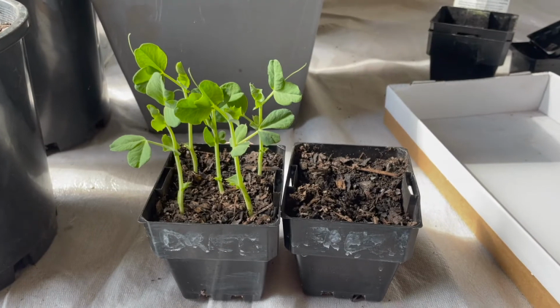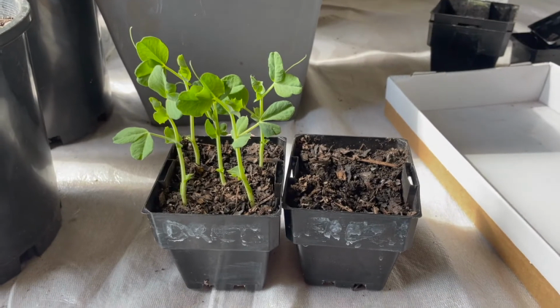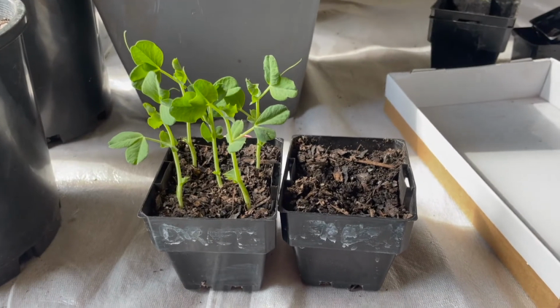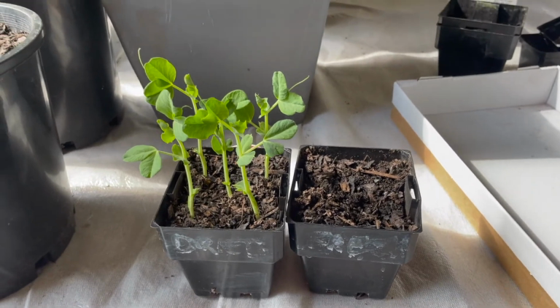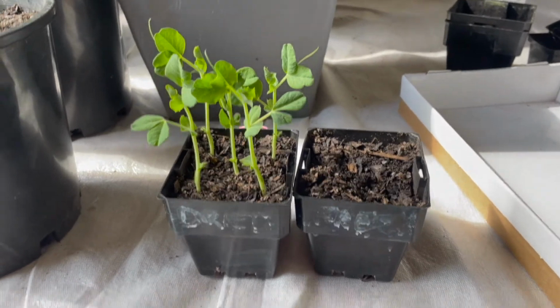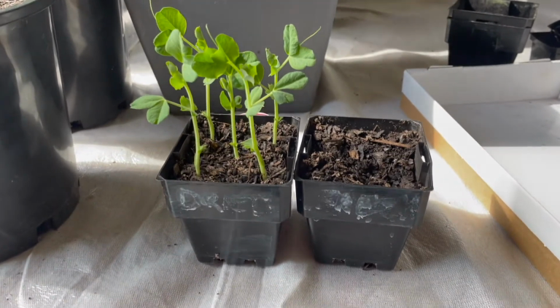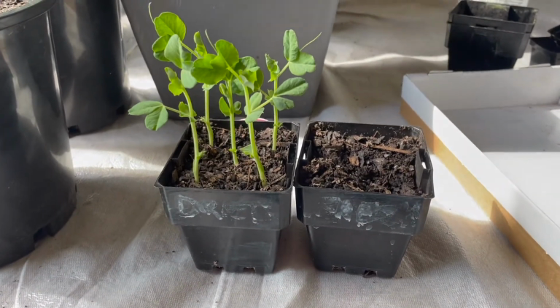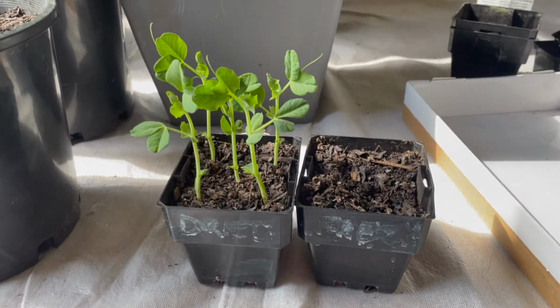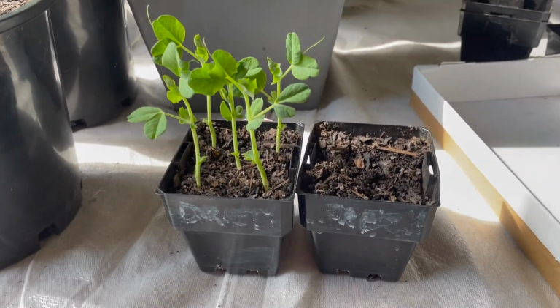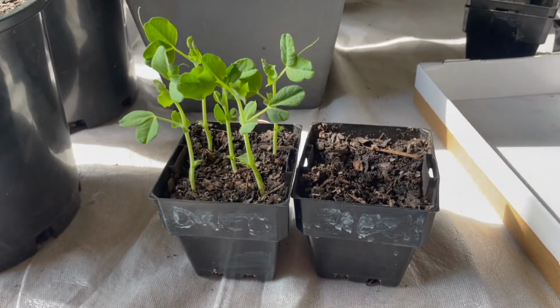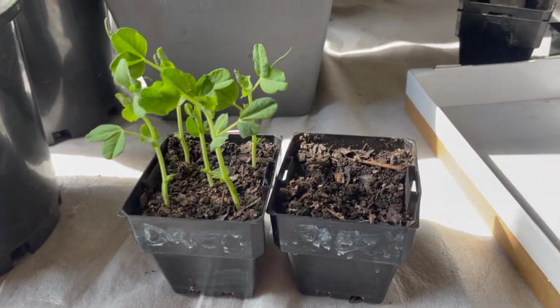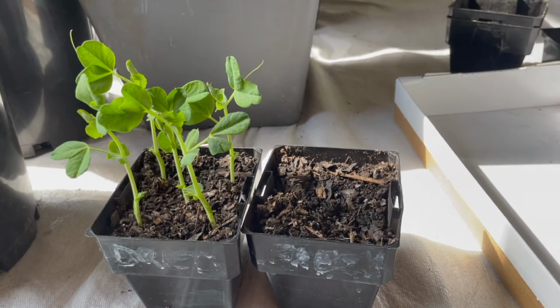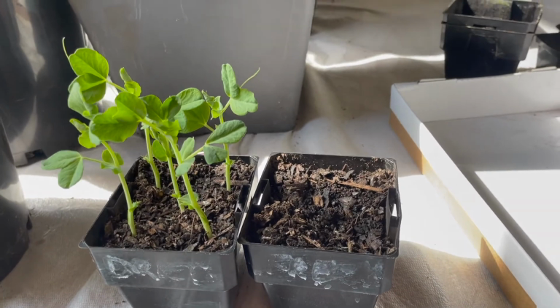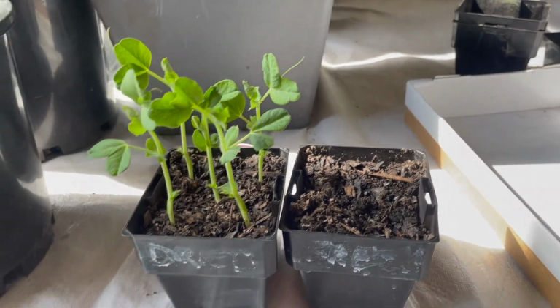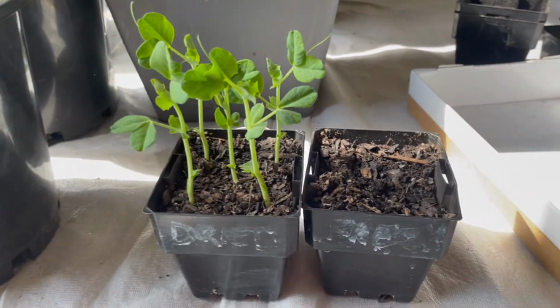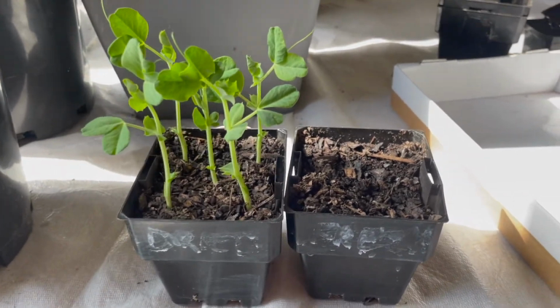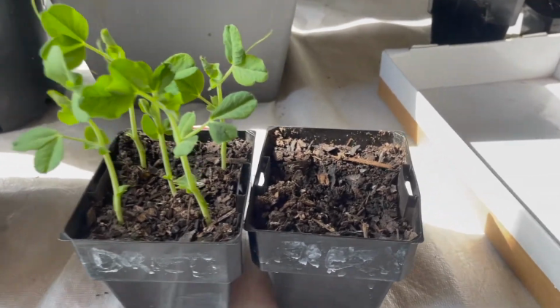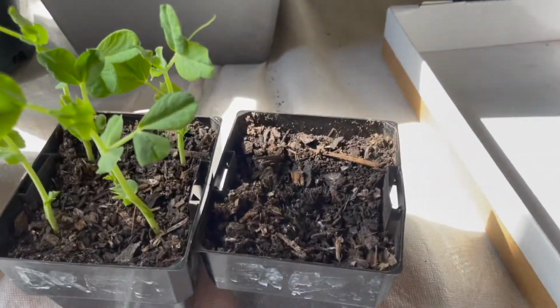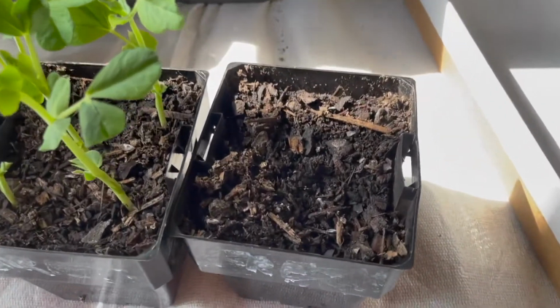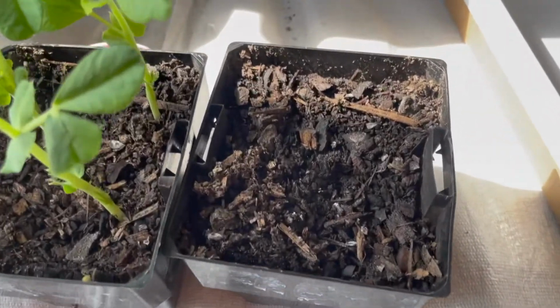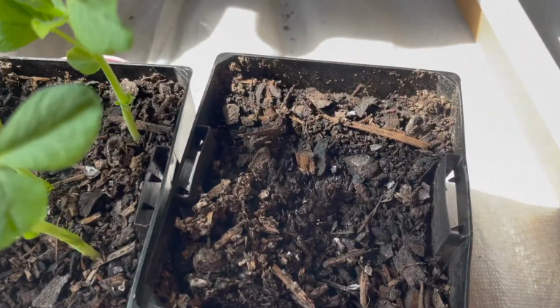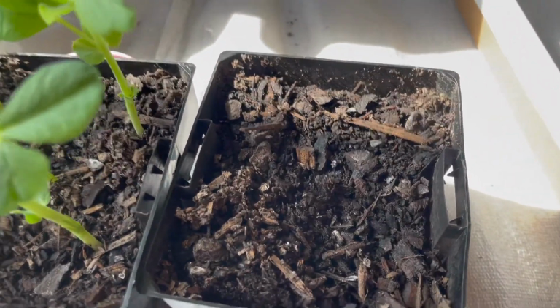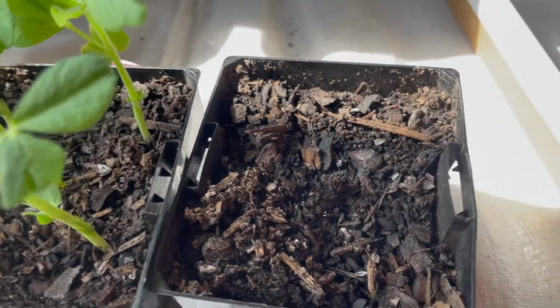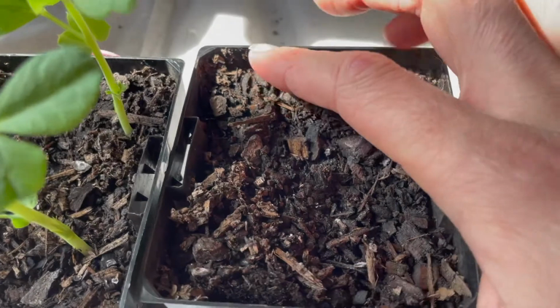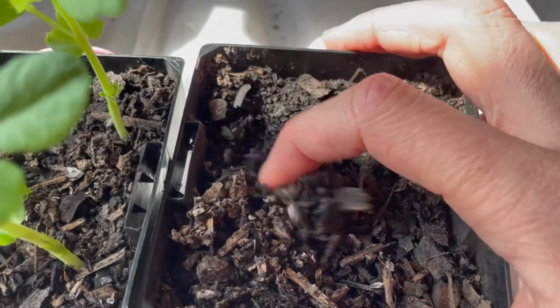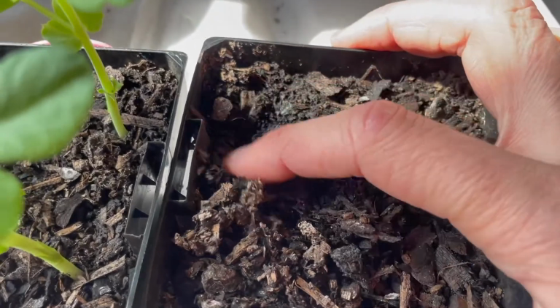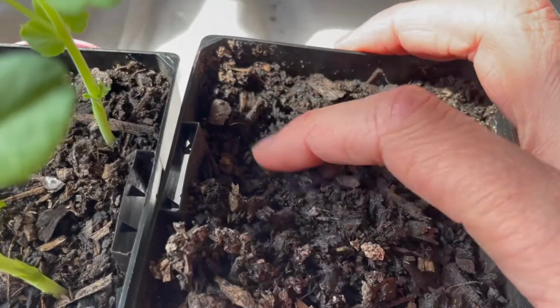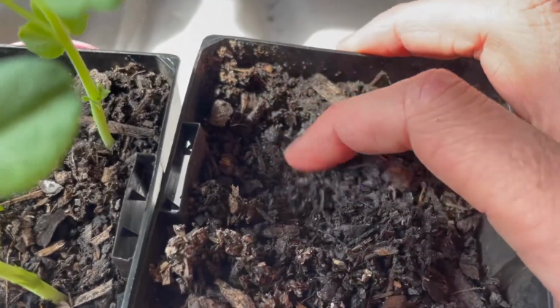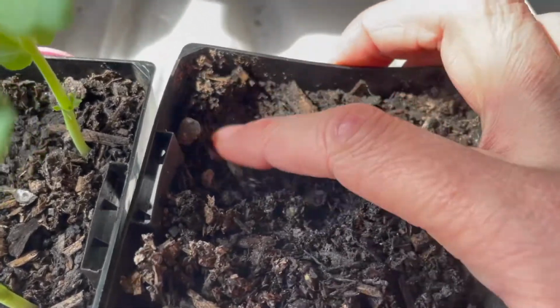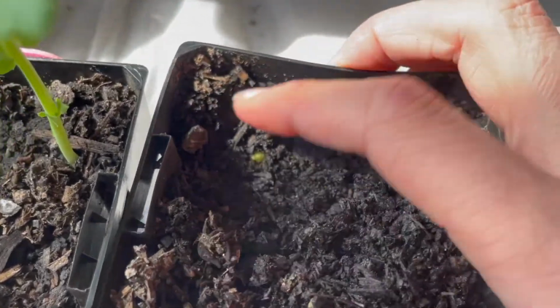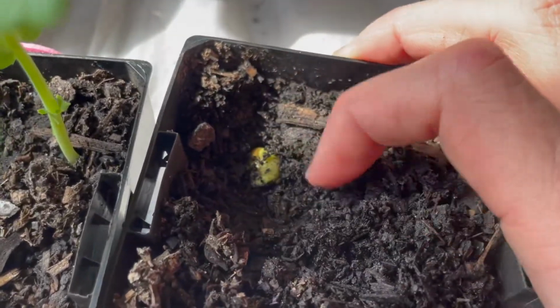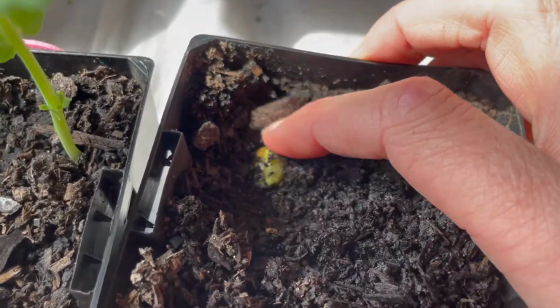So the verdict is in. My dried seeds are growing beautifully — they are very strong — and my fresh seeds are doing nothing. Let's actually dig in here and see if we can find them.